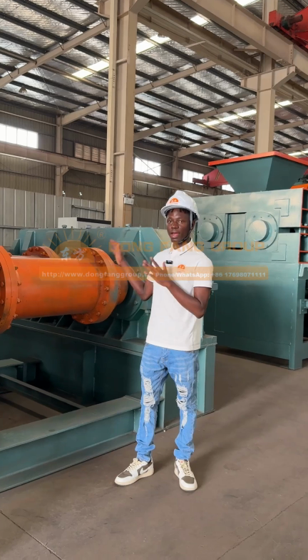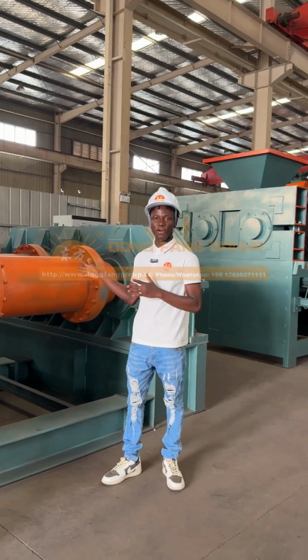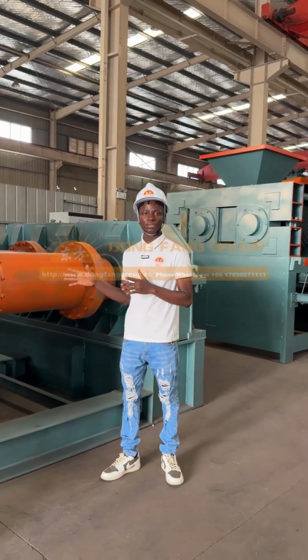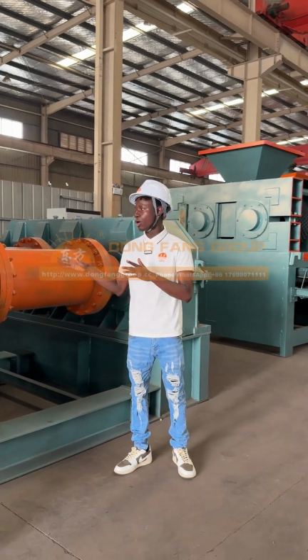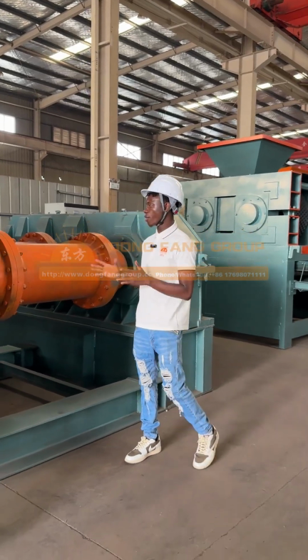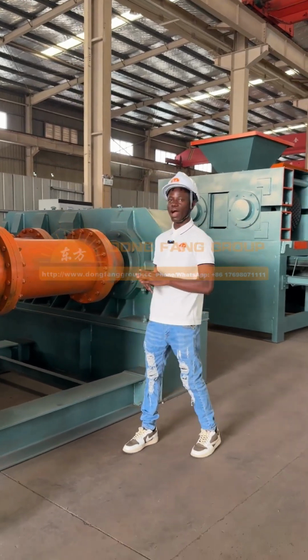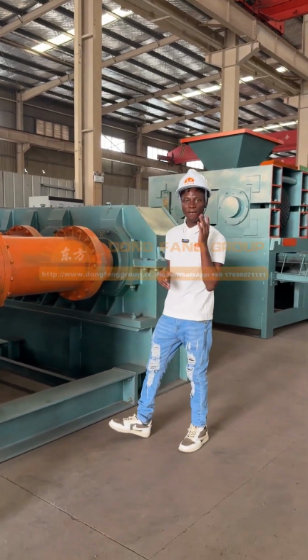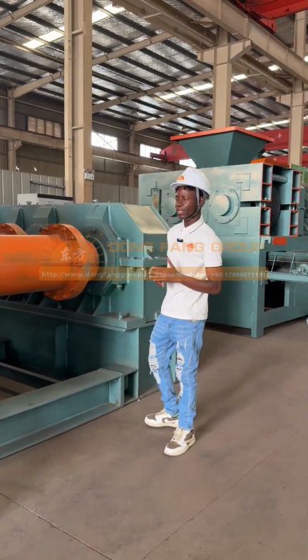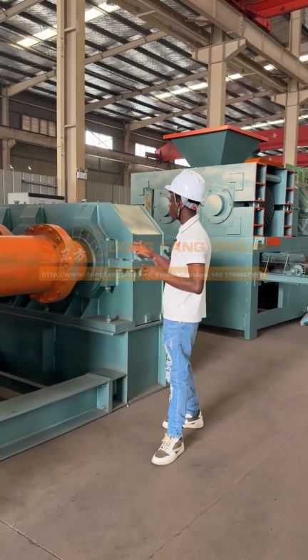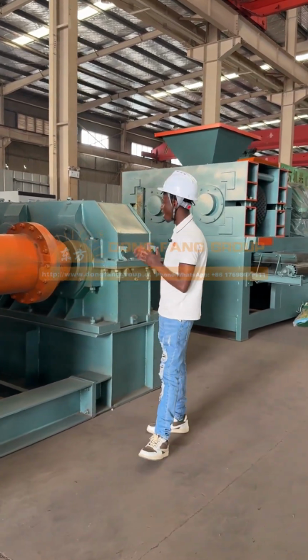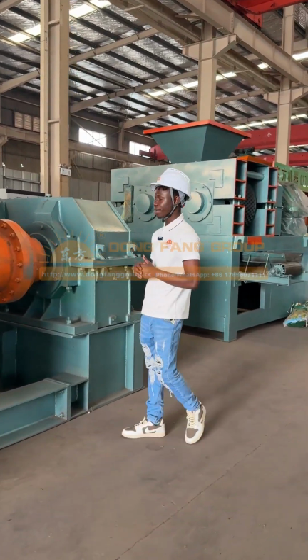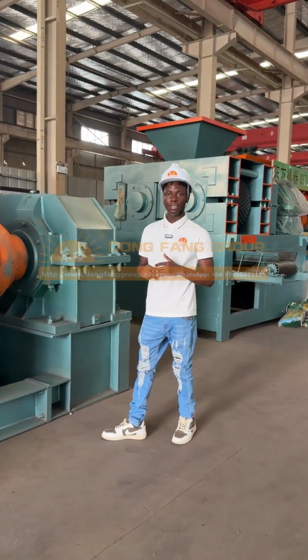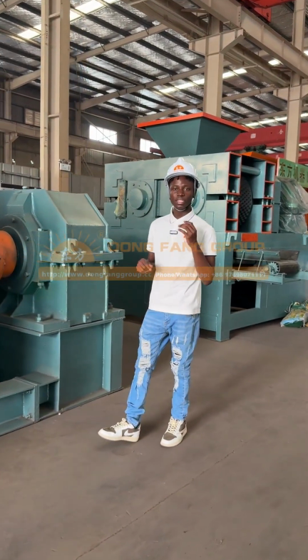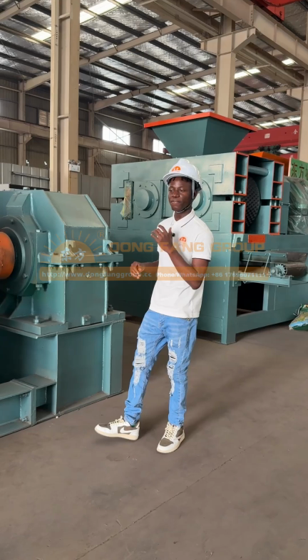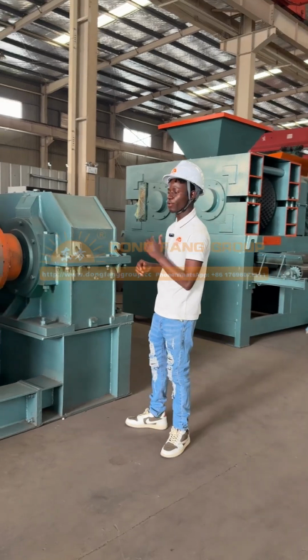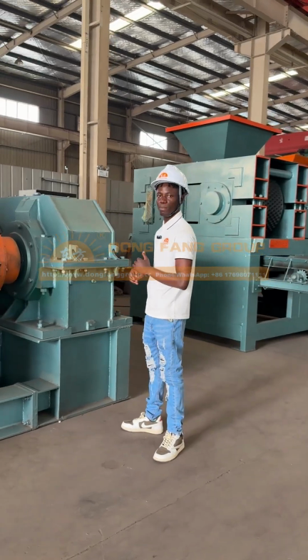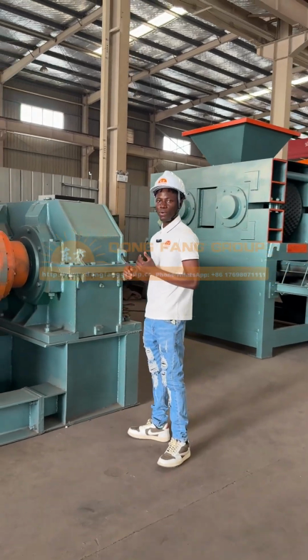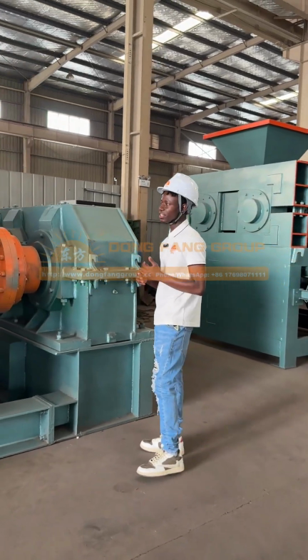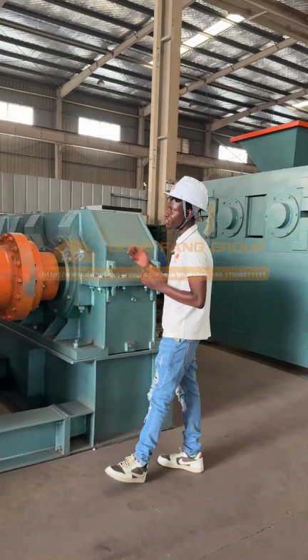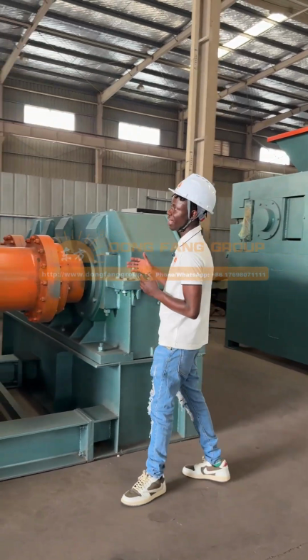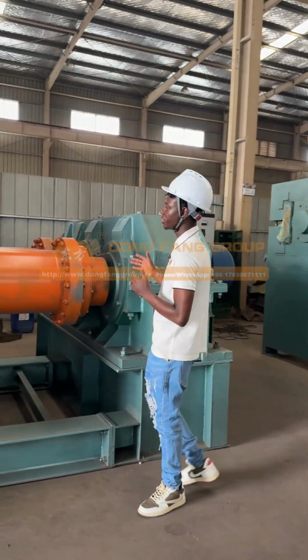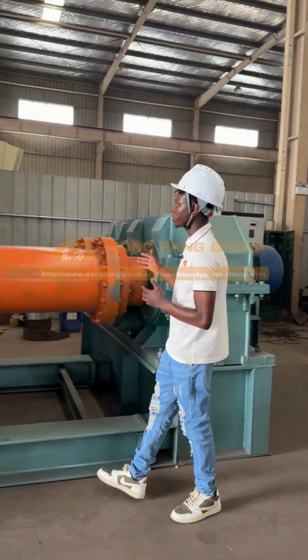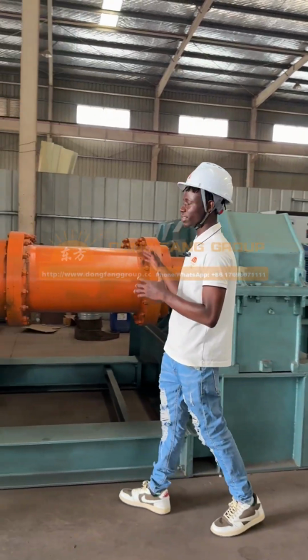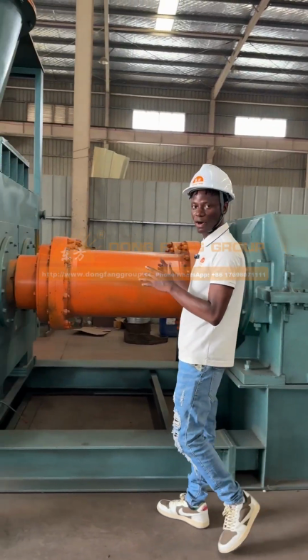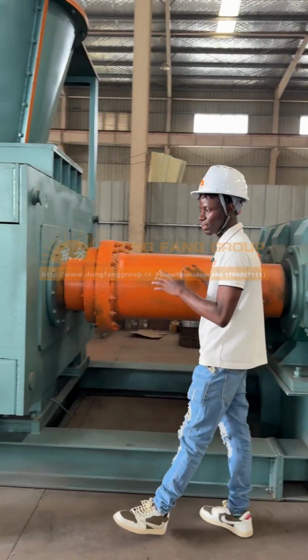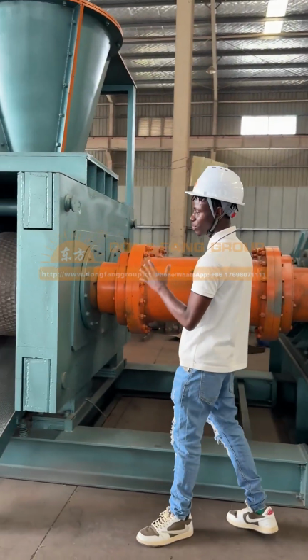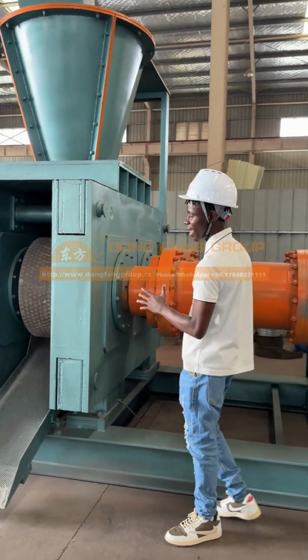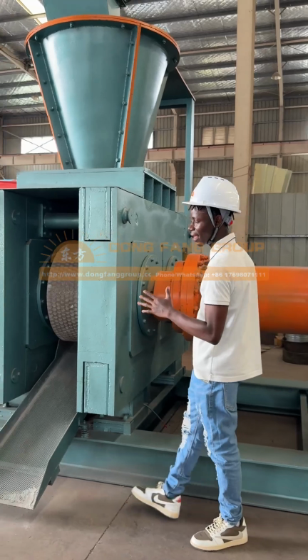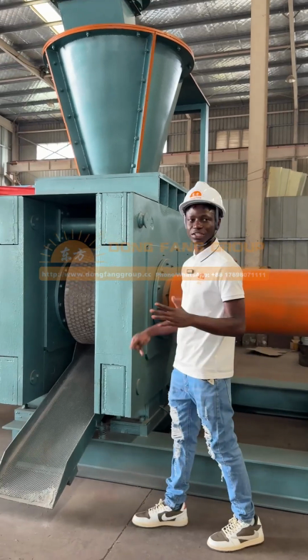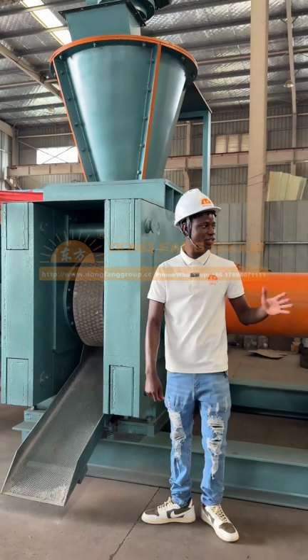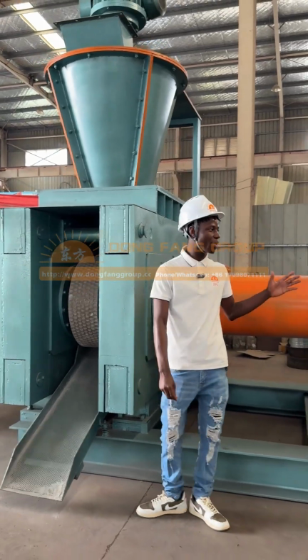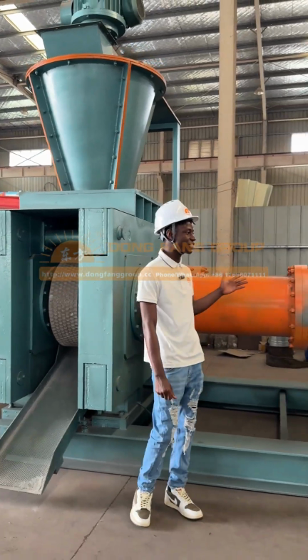Hello everyone, welcome to our factory. We are the Dung Fine Group. We are located in Channan, Jengjo, Horna province. Today we are here to introduce our machine.